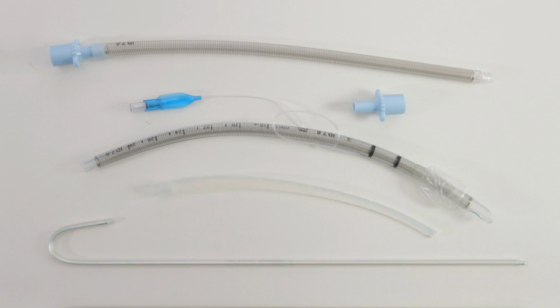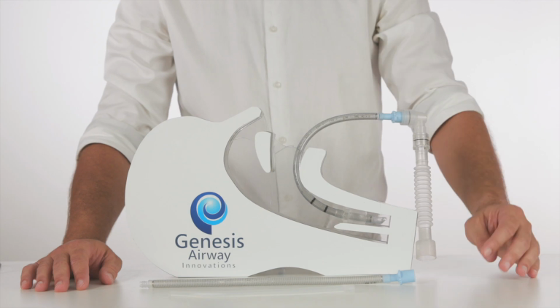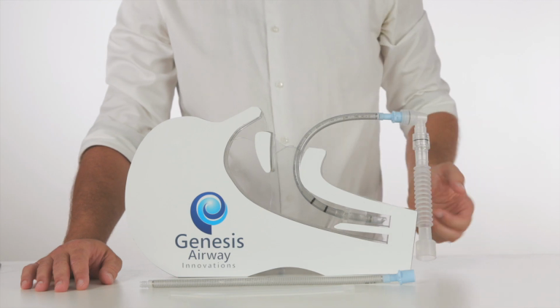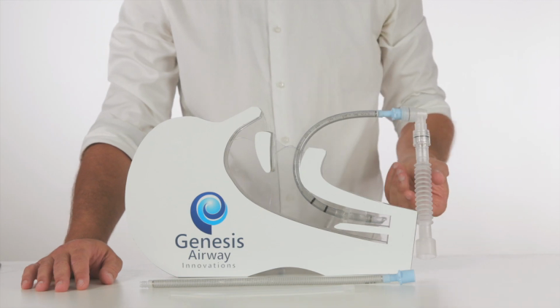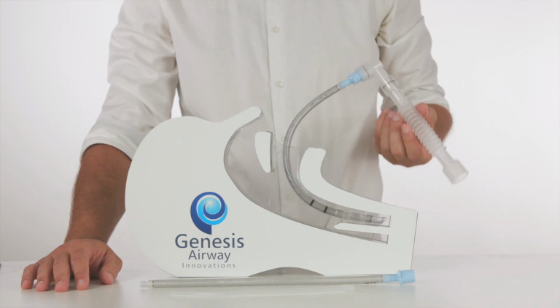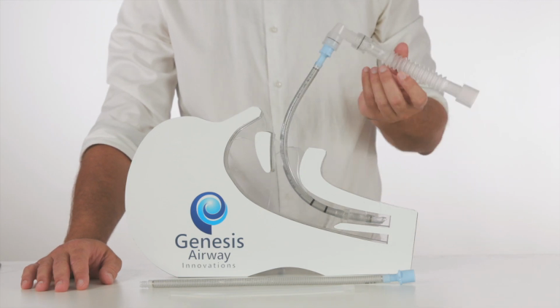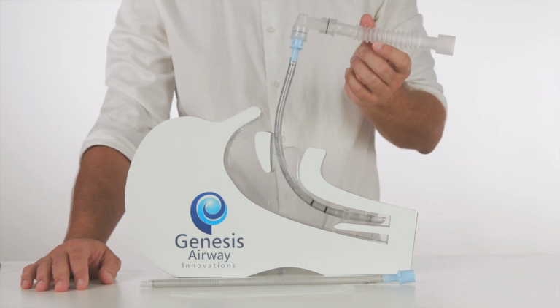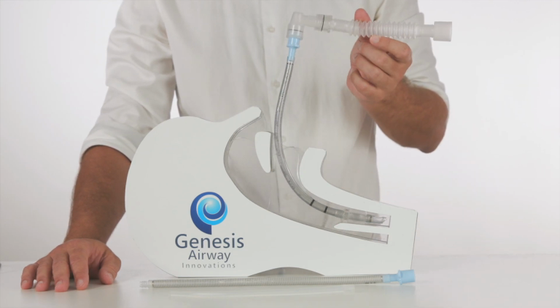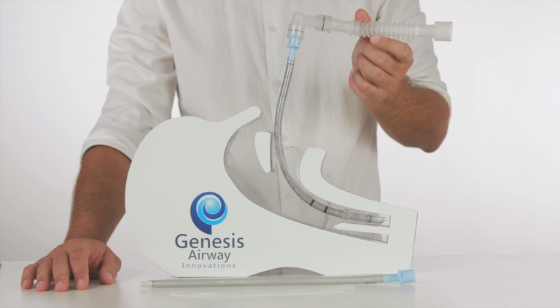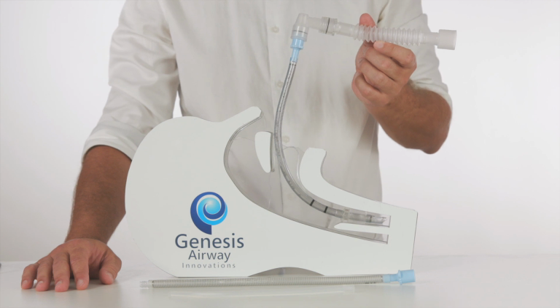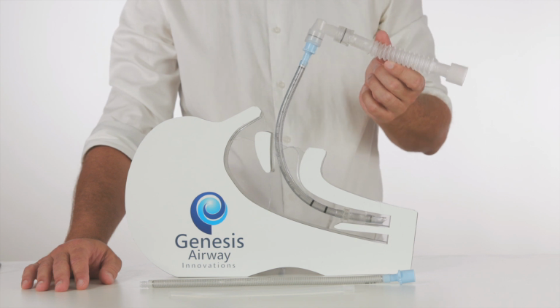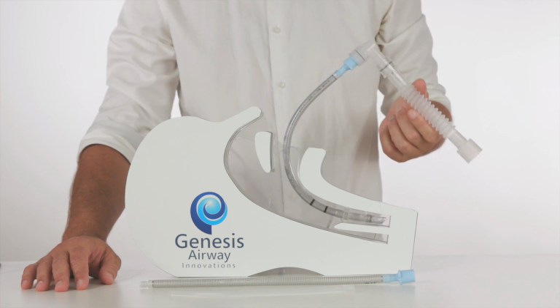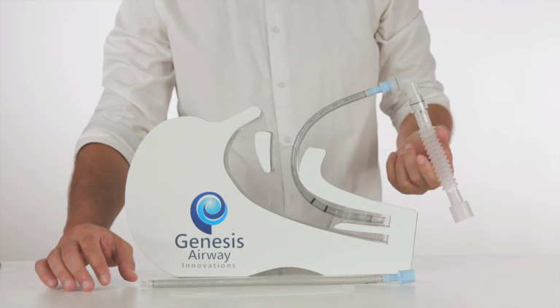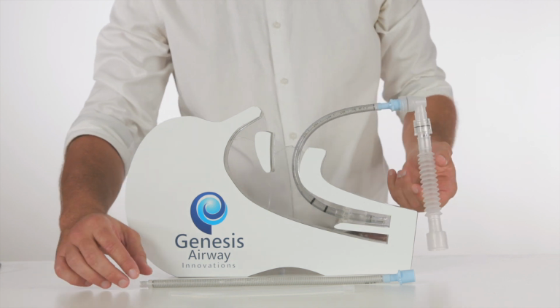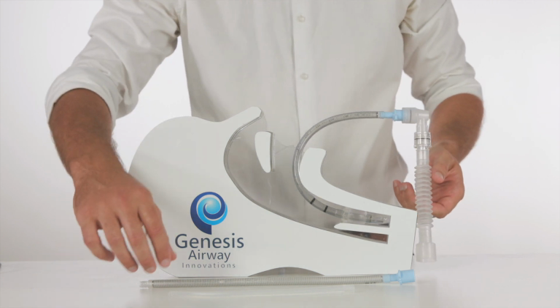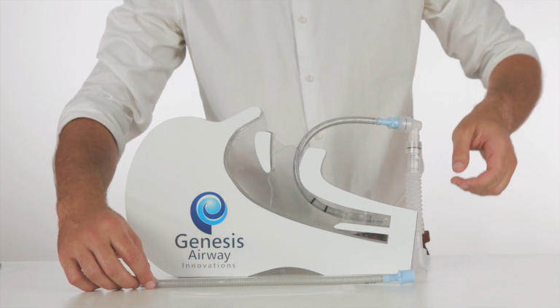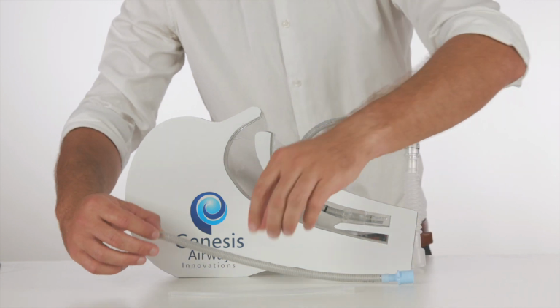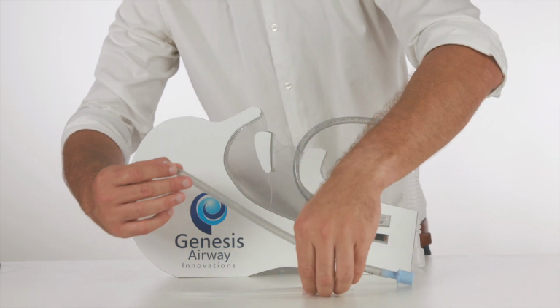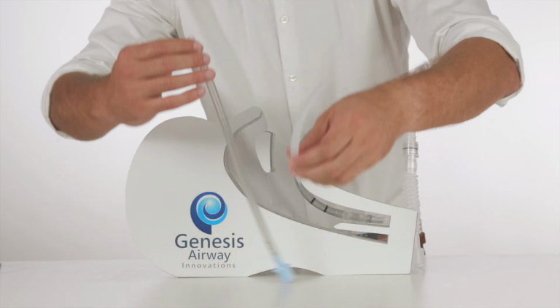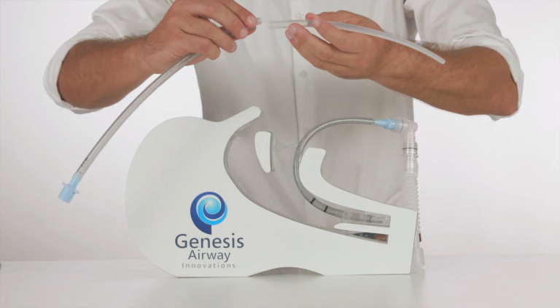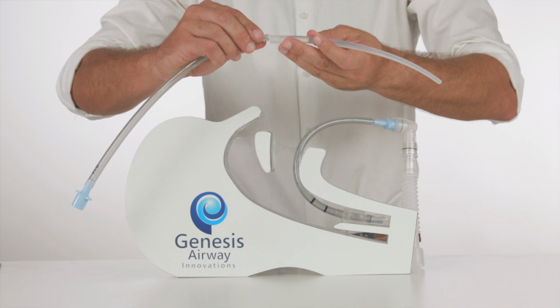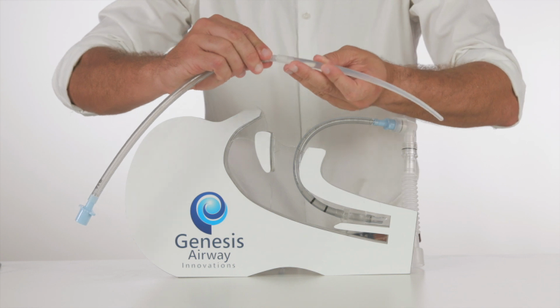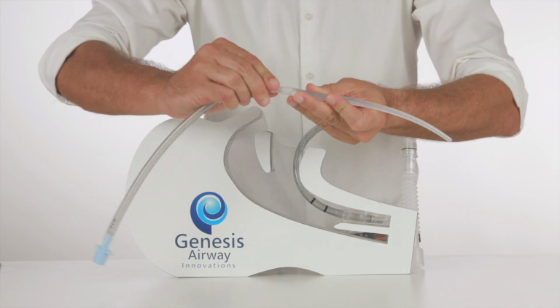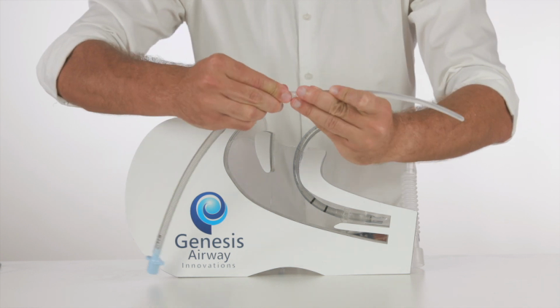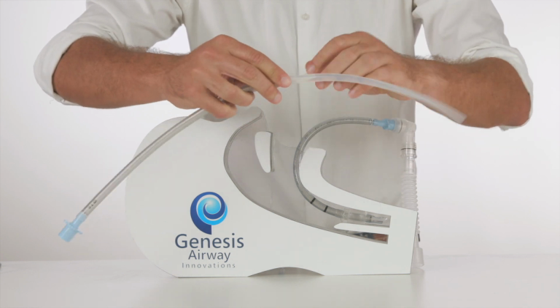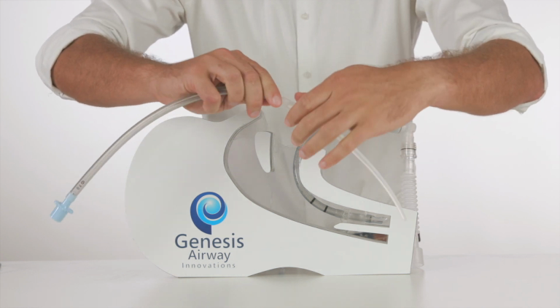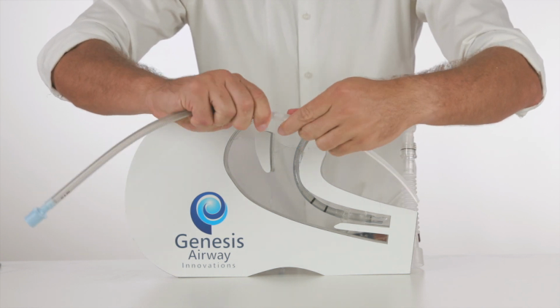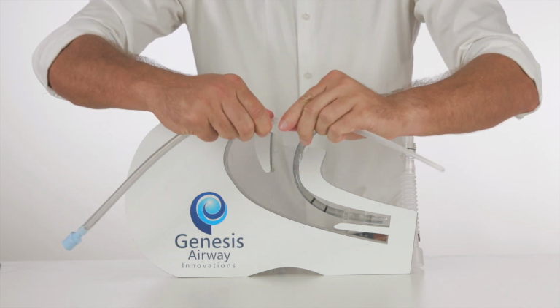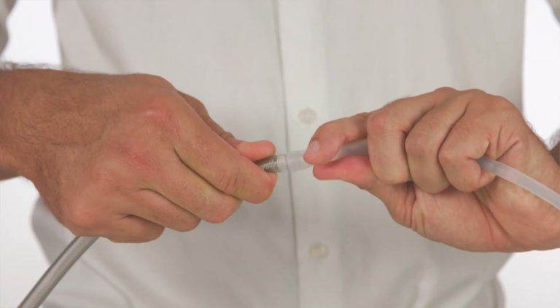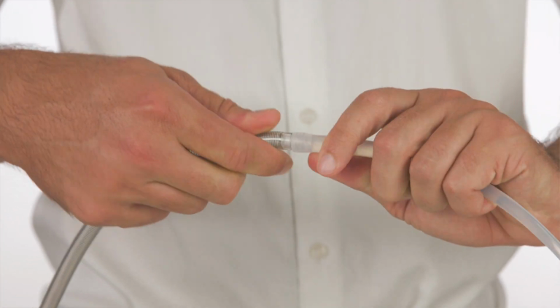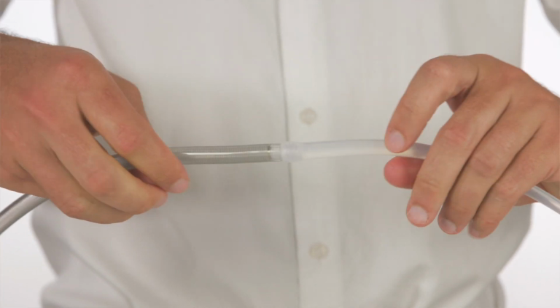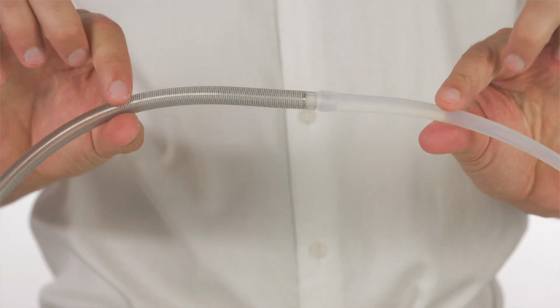We begin with the patient being ventilated with a size 7 Genesis Airway ETT. The flexible reinforced airway tubing is connected to the introducer with a twisting motion.